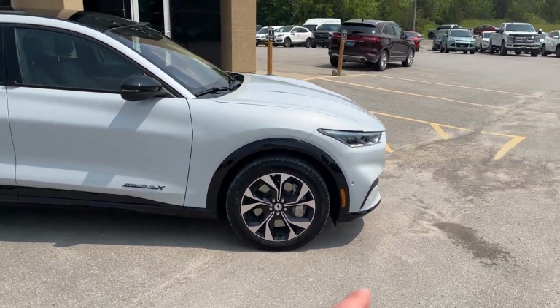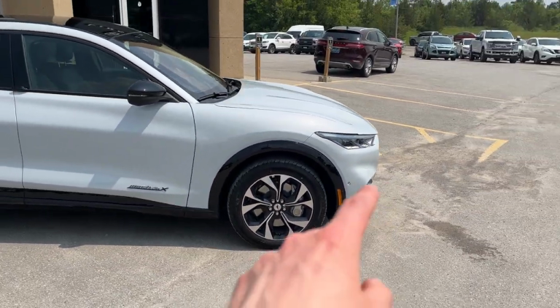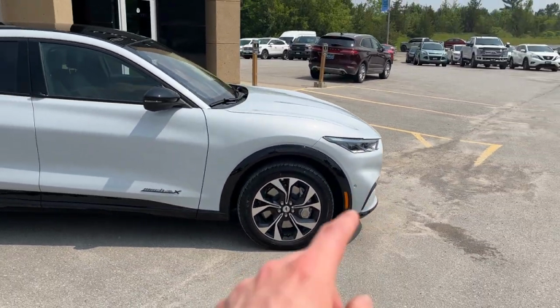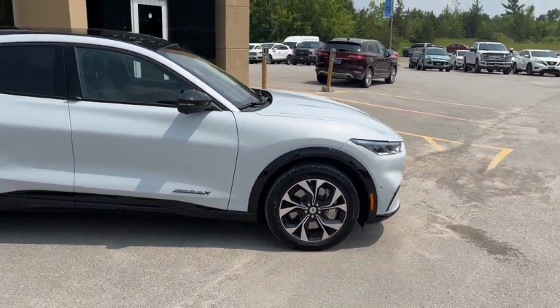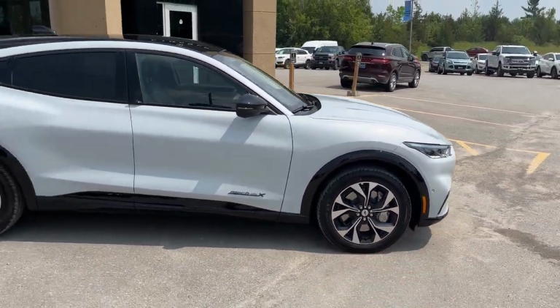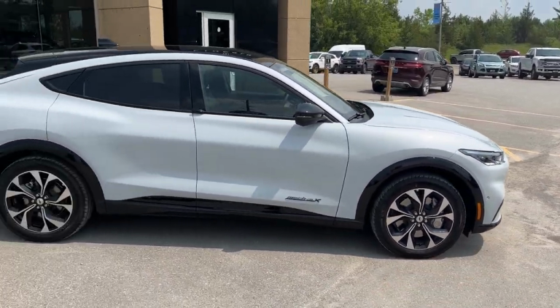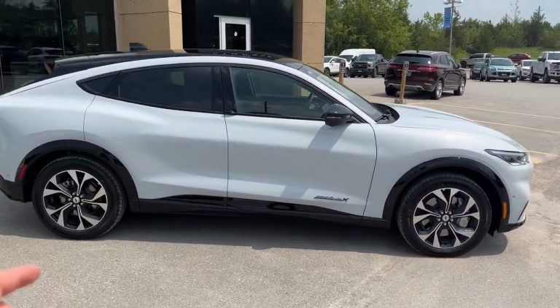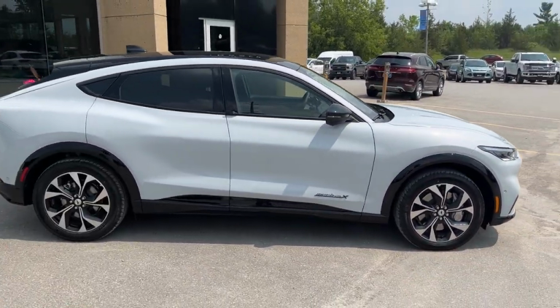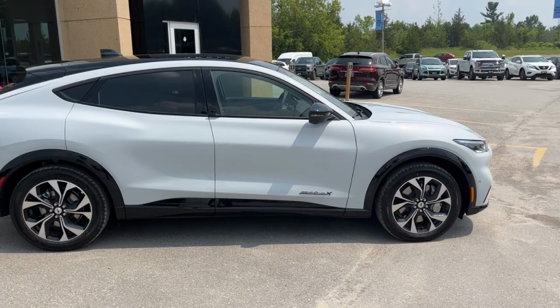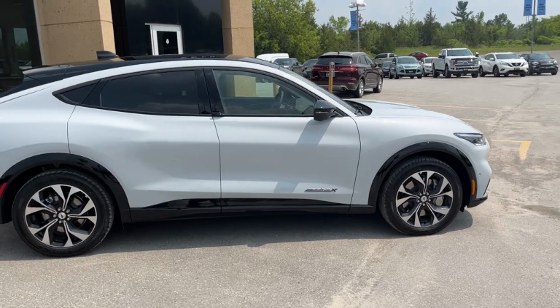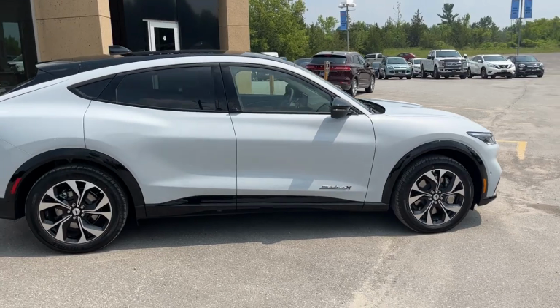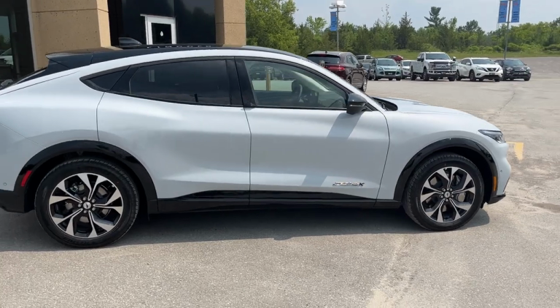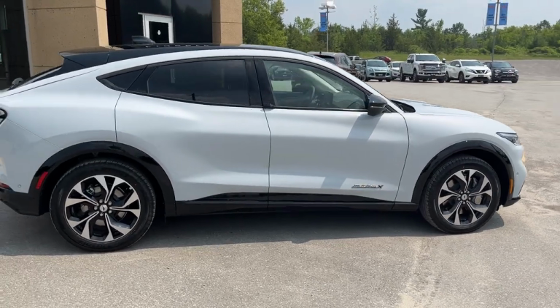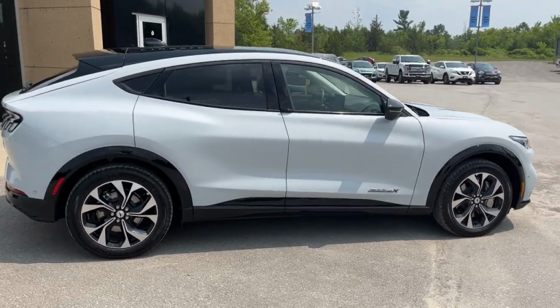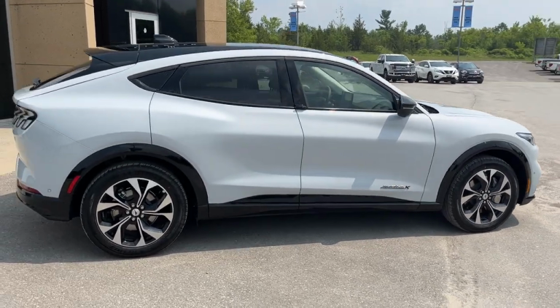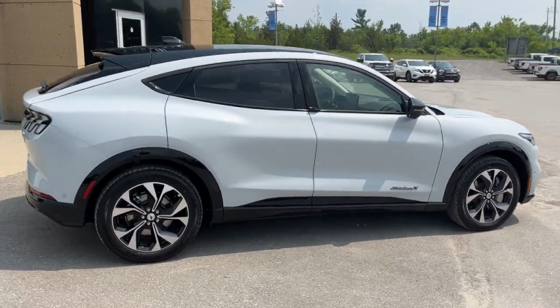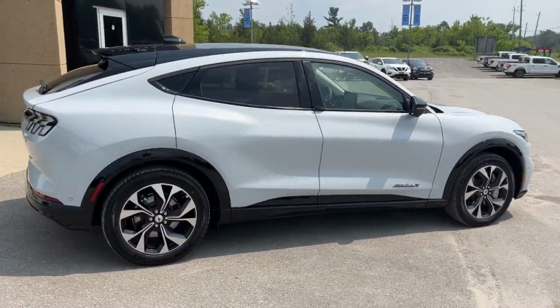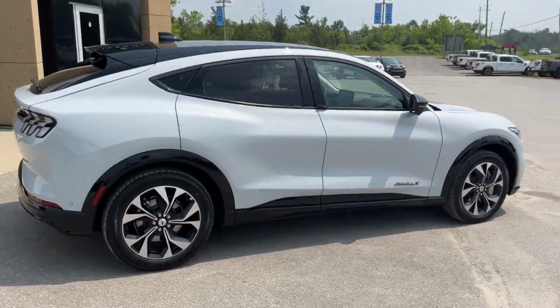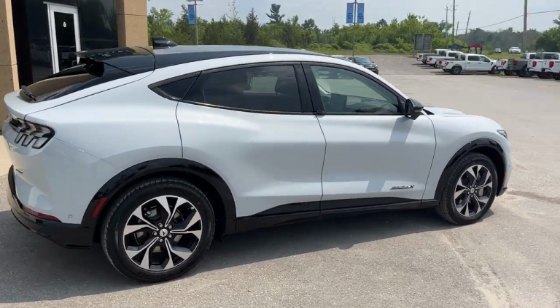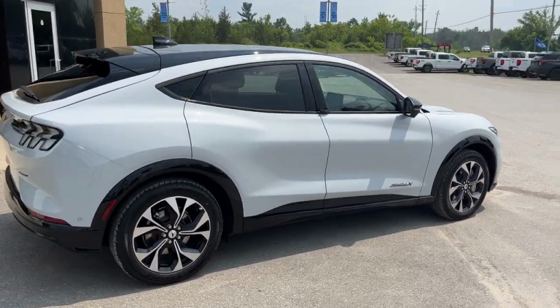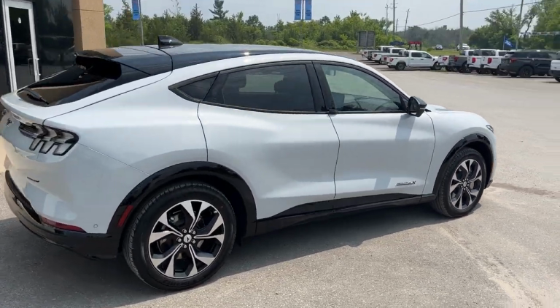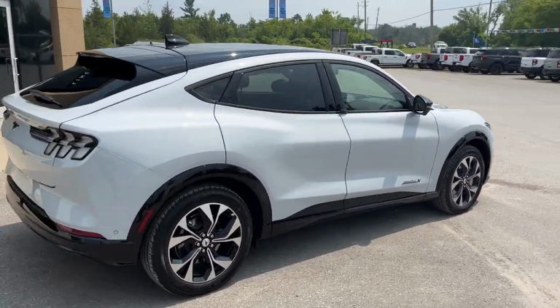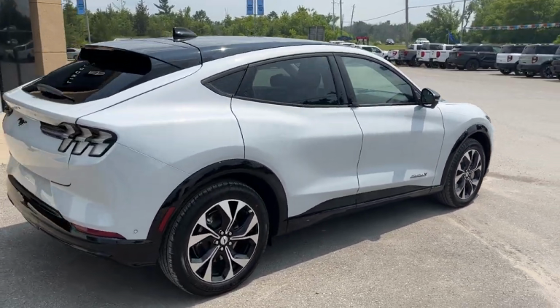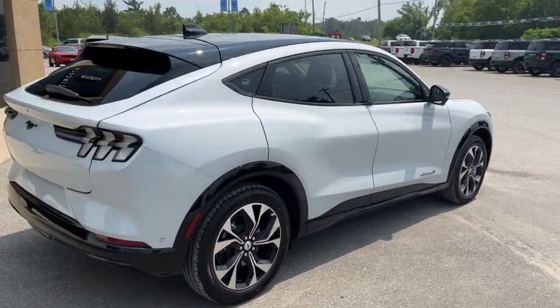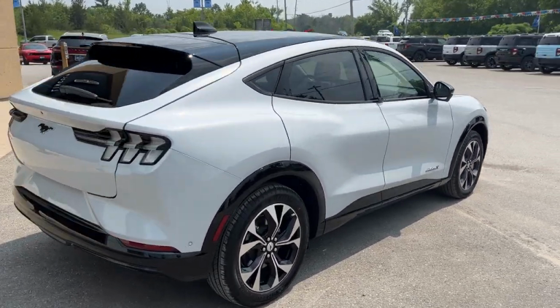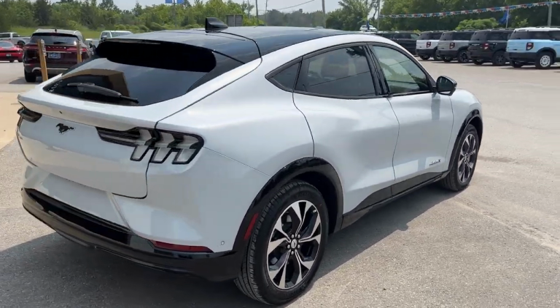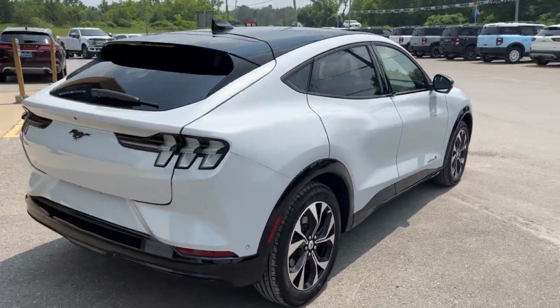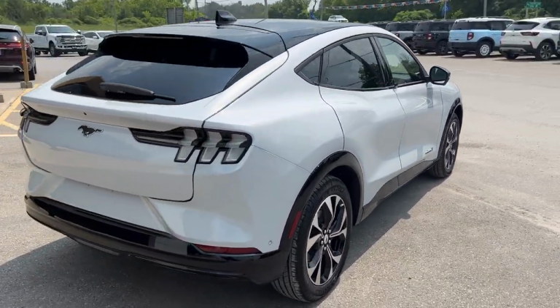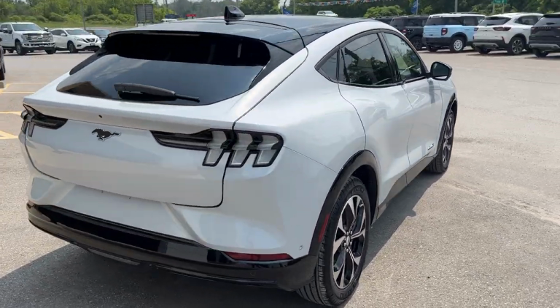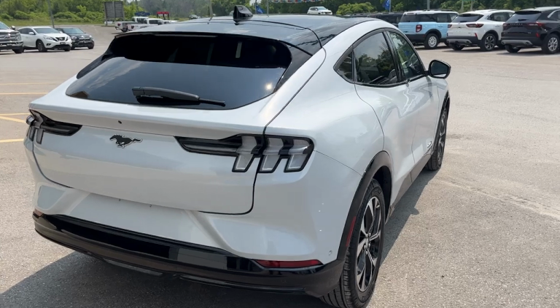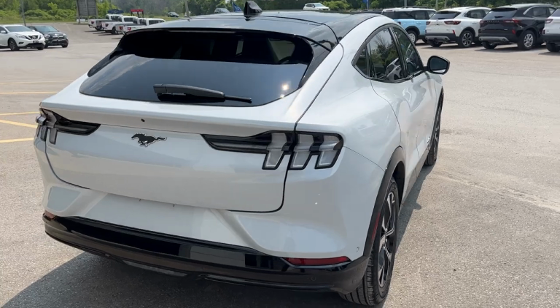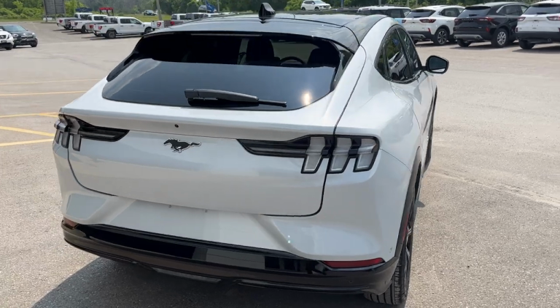You do get front and rear parking sensors on this vehicle as well. I really love the look of this car — really sharp, especially in this color.